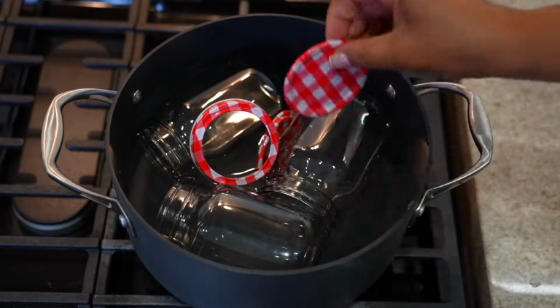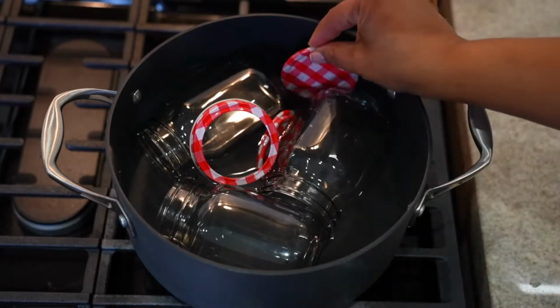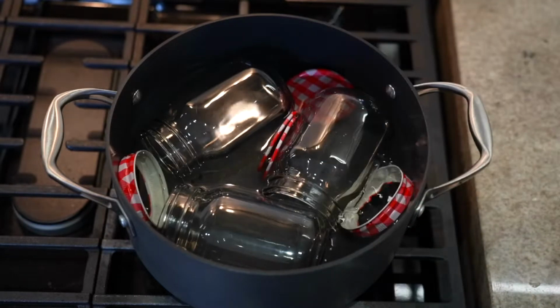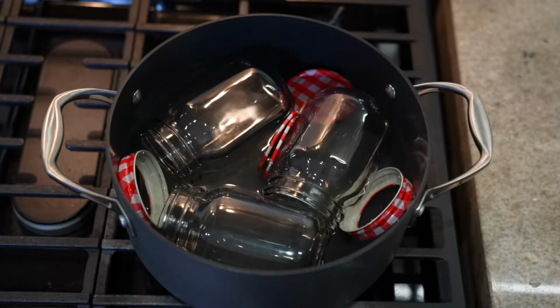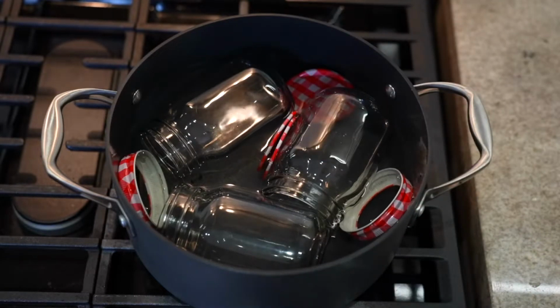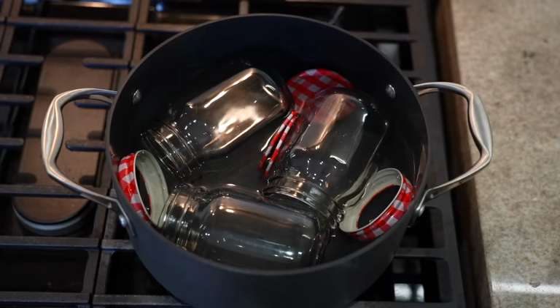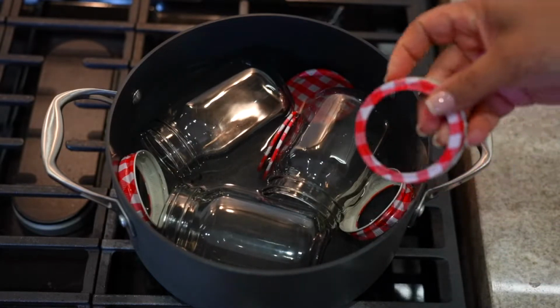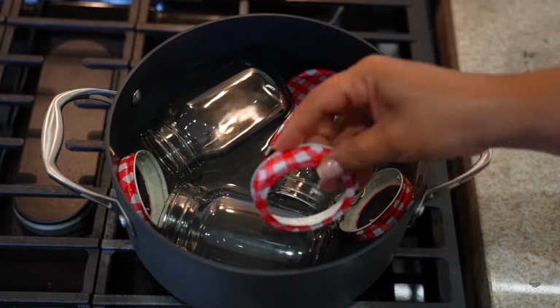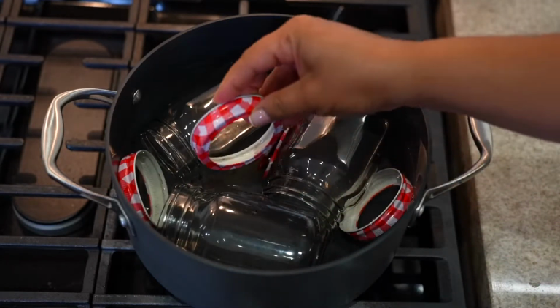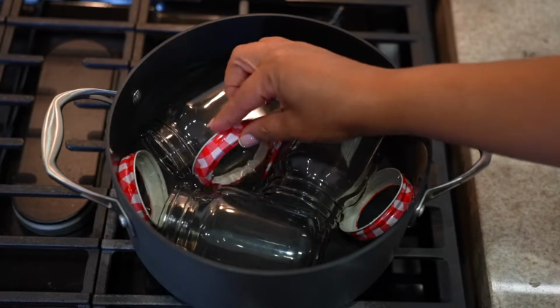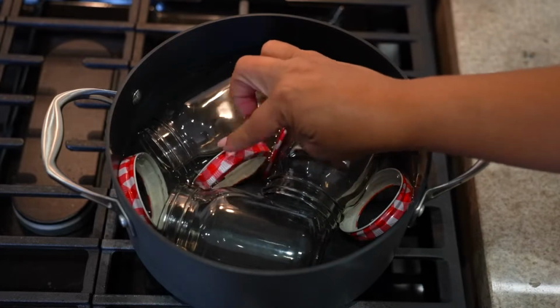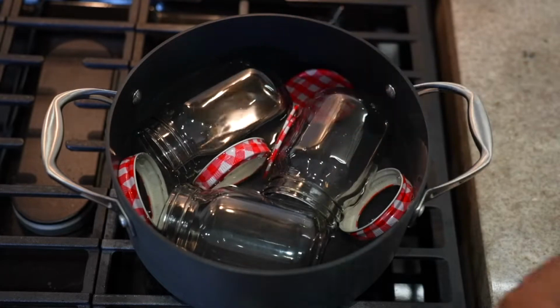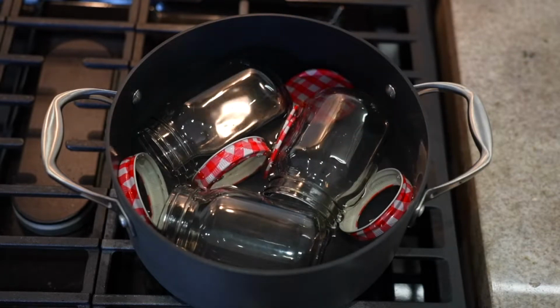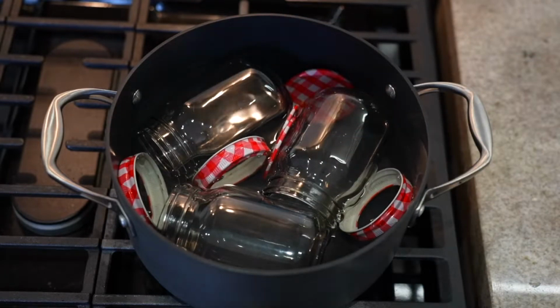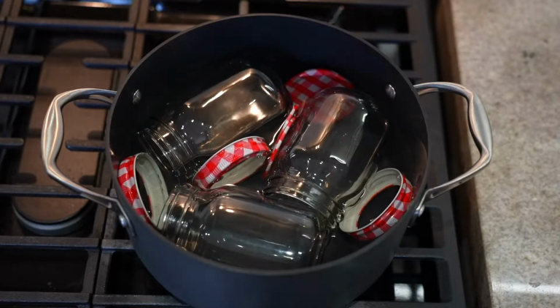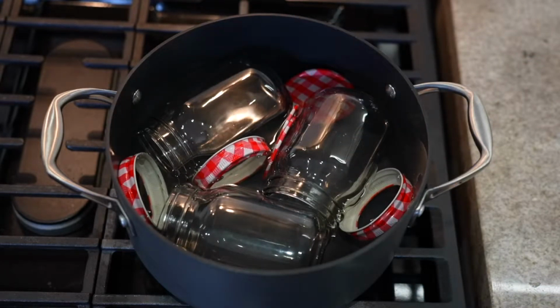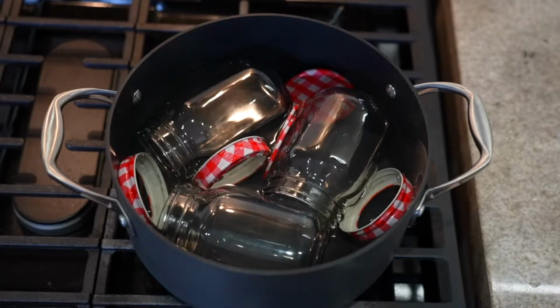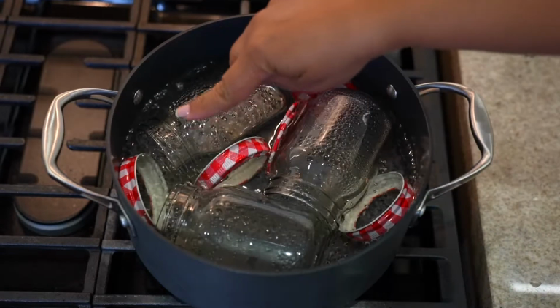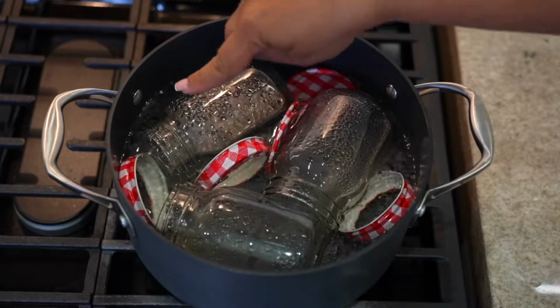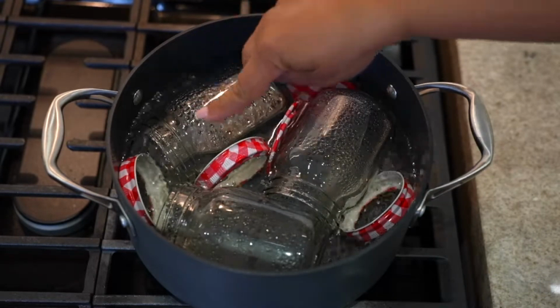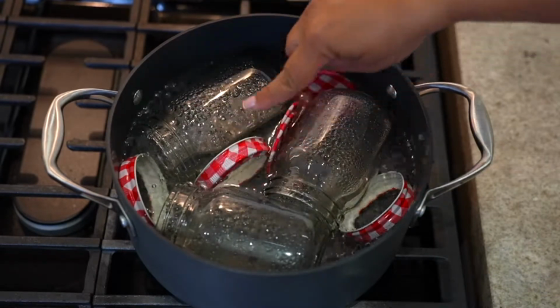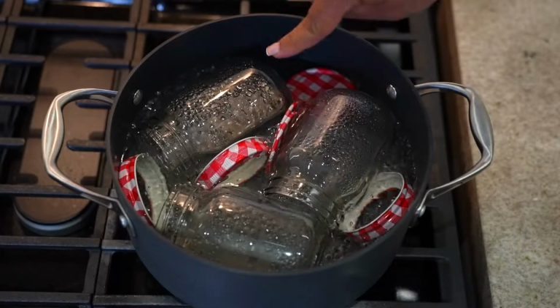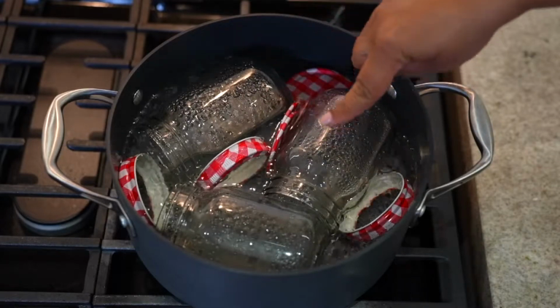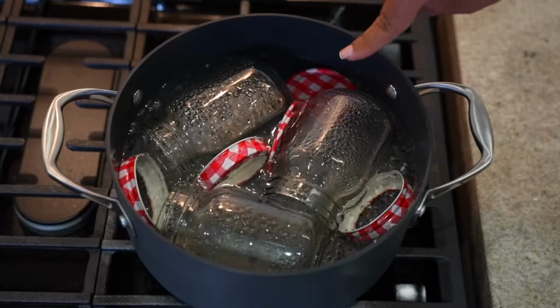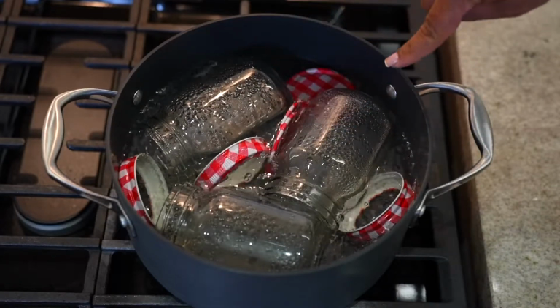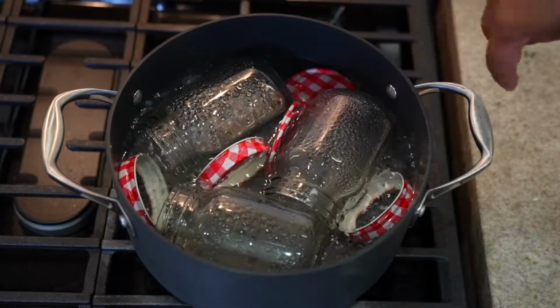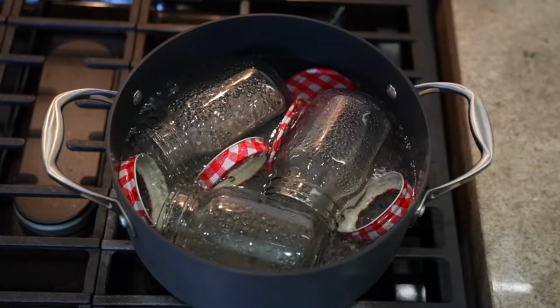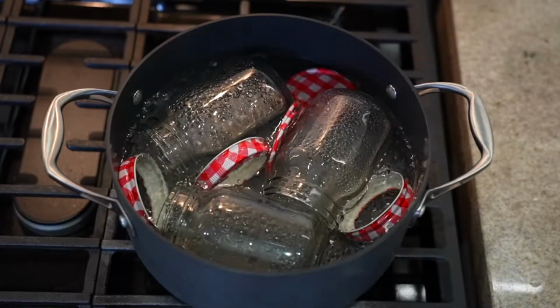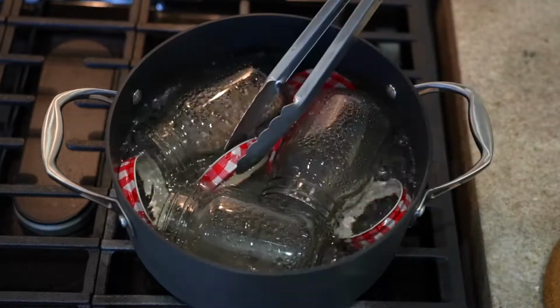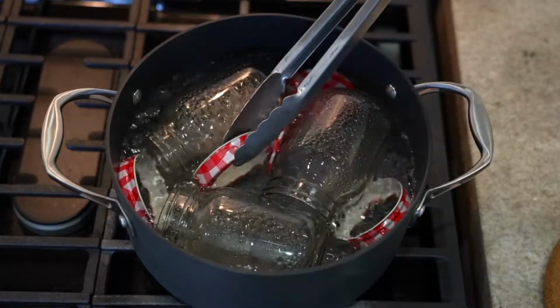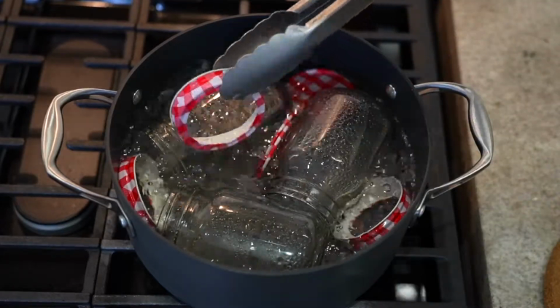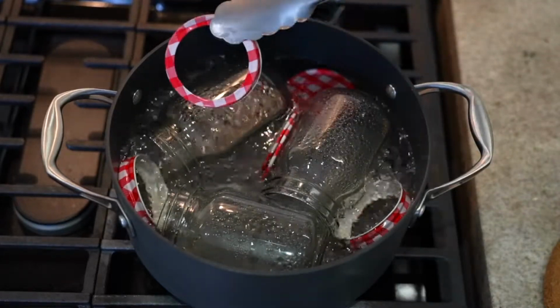Sterilizing the jars where we are going to place our preserves is the most important part of the process, because we are going to guarantee the absence of risks and germs, making sure that our preserves are not contaminated. Then we take them out and let them dry.